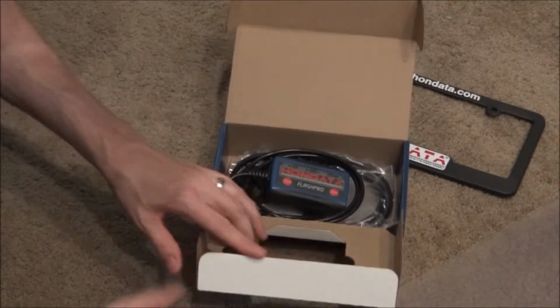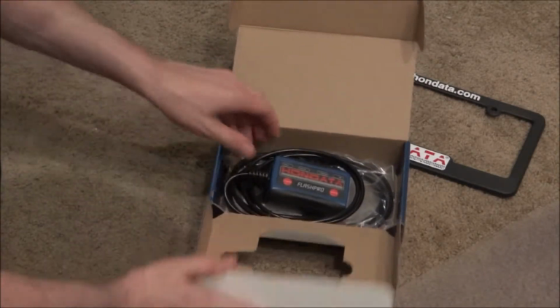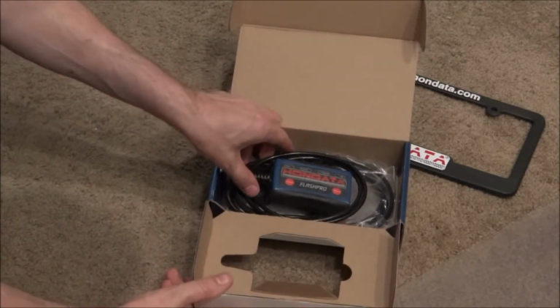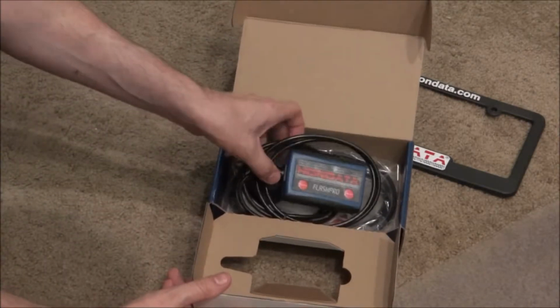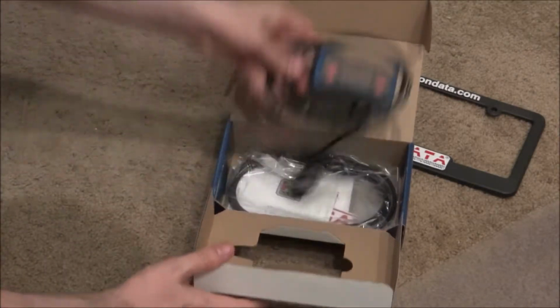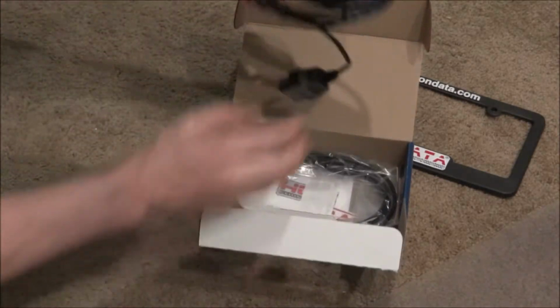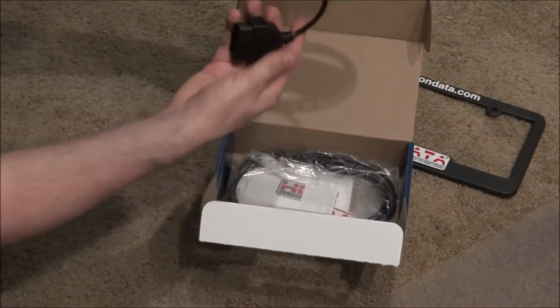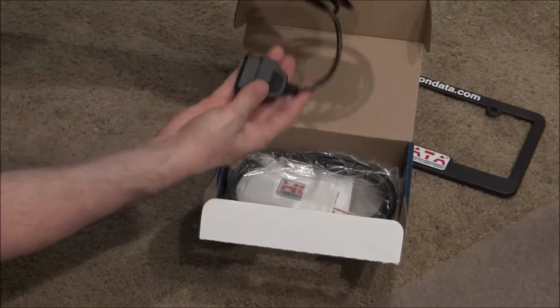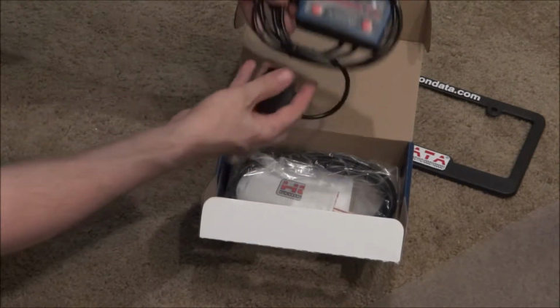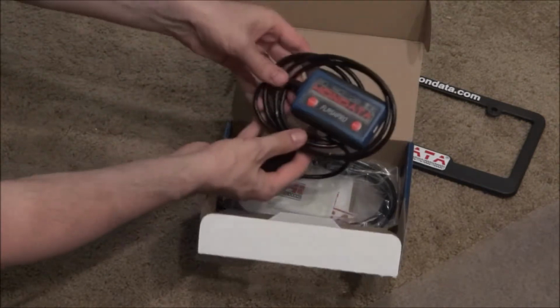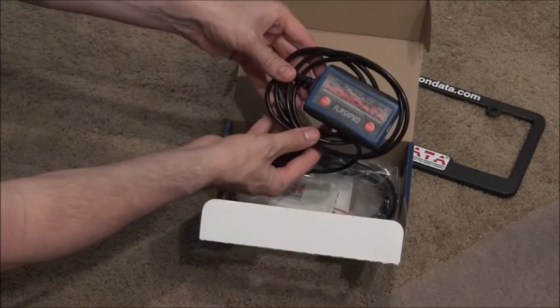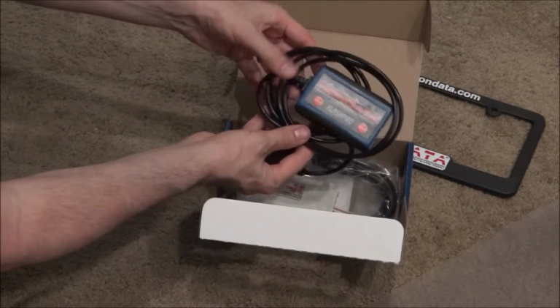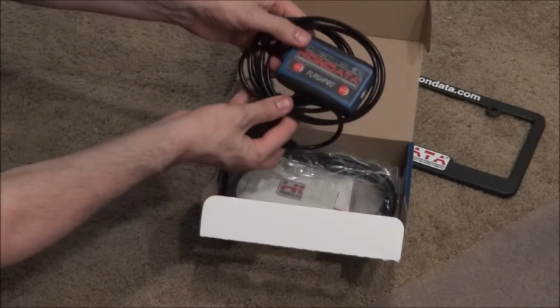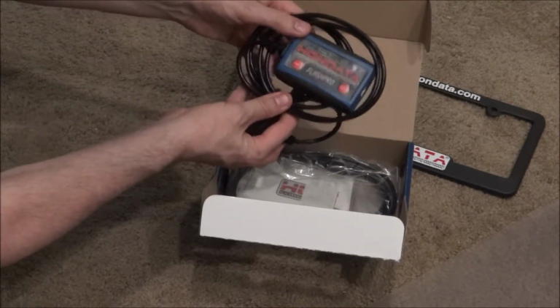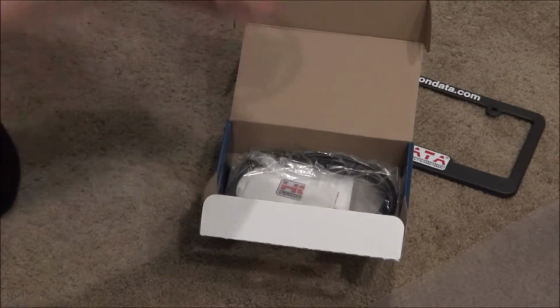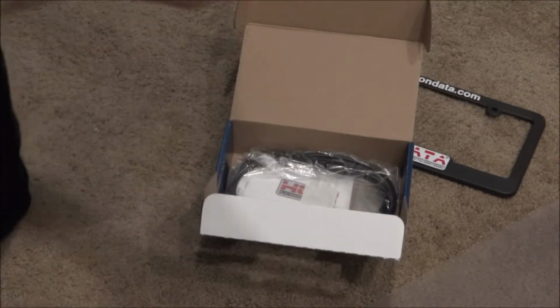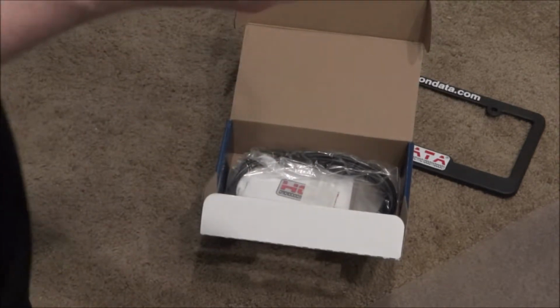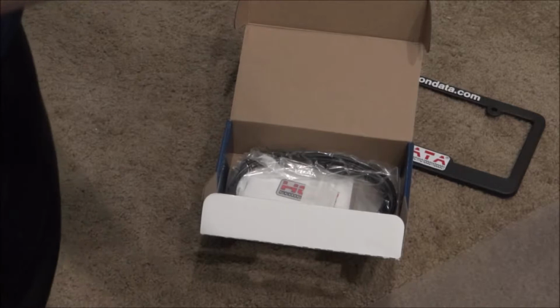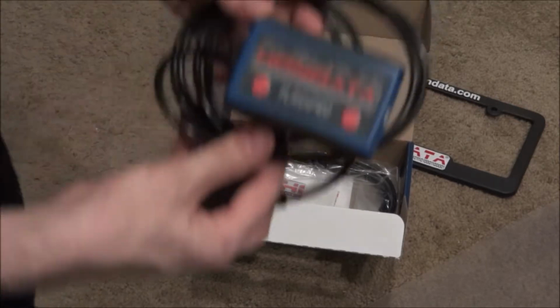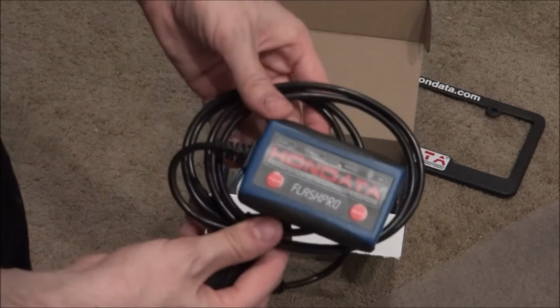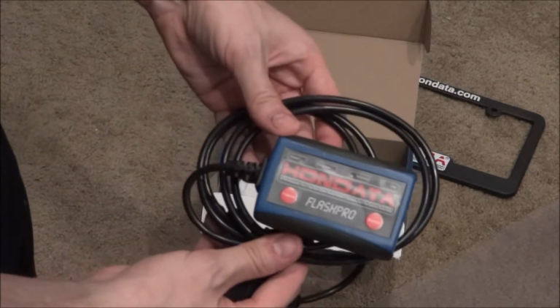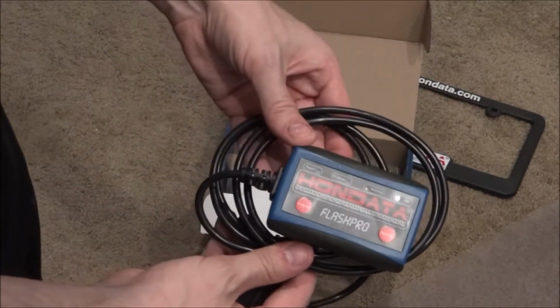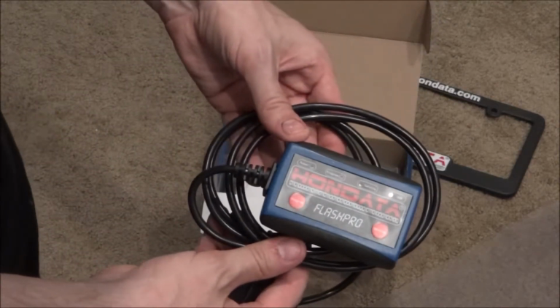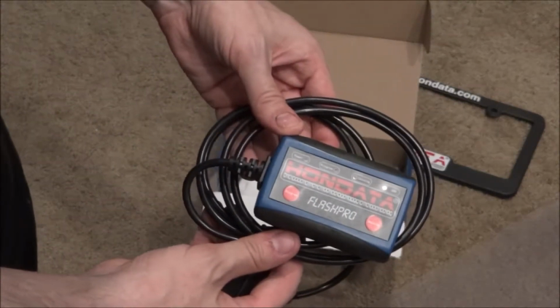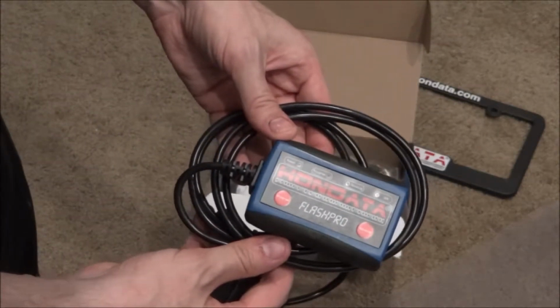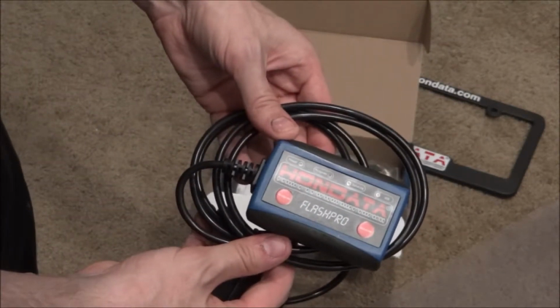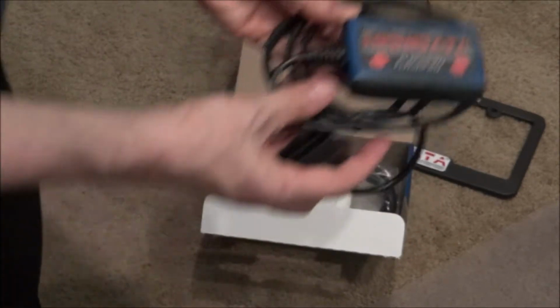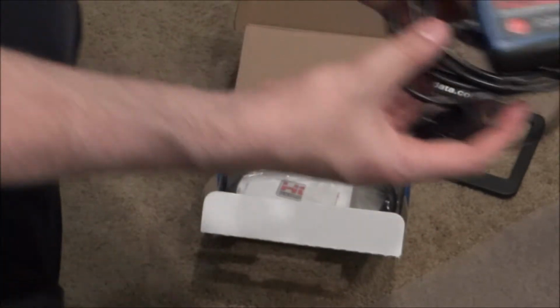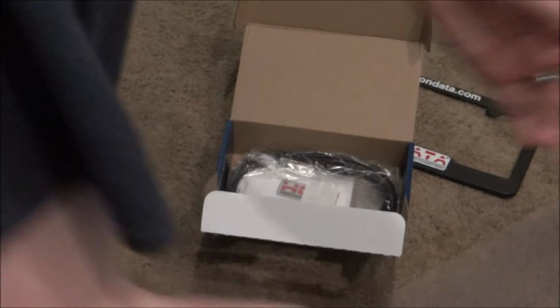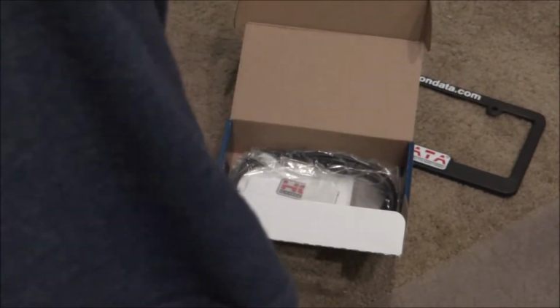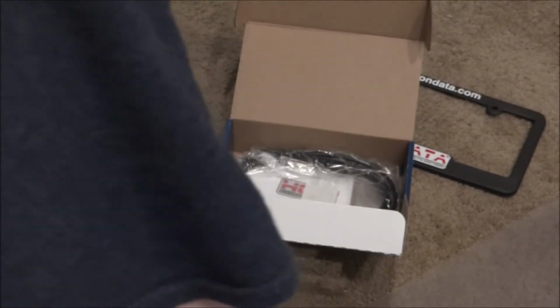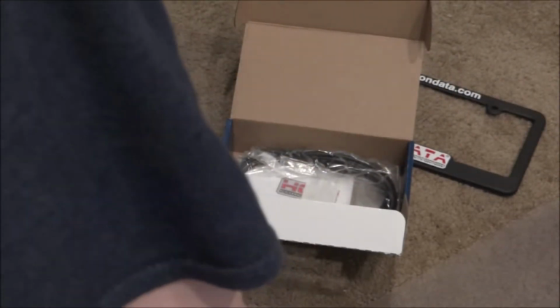I'm unboxing it here, and this is the primary module. This is what you actually plug into the OBD2 port. I'll make a video with the complete installation process of doing that.